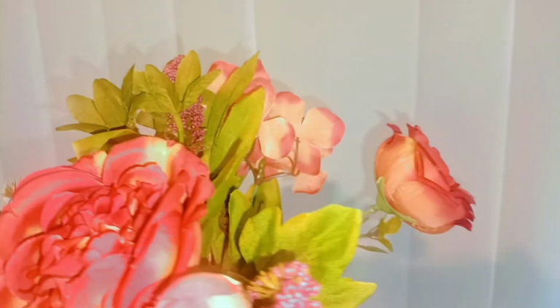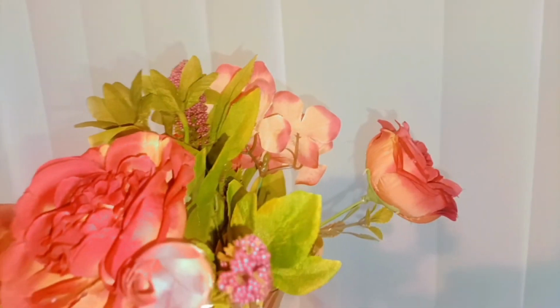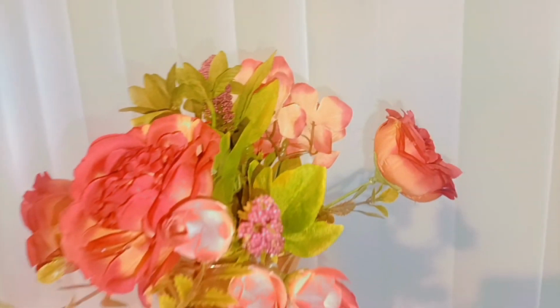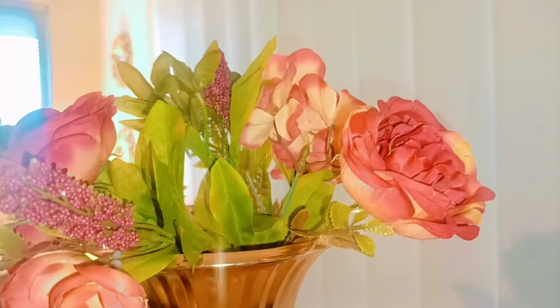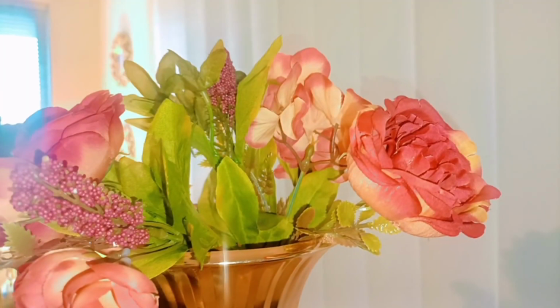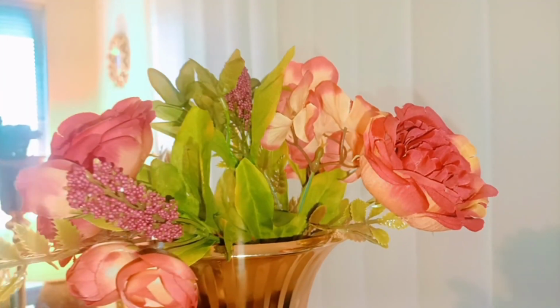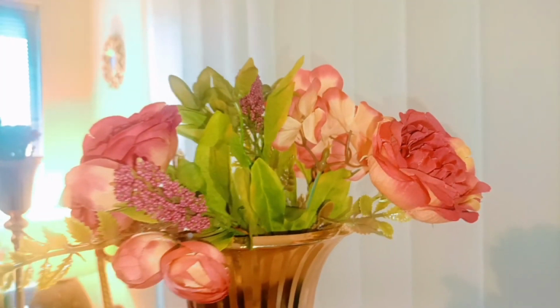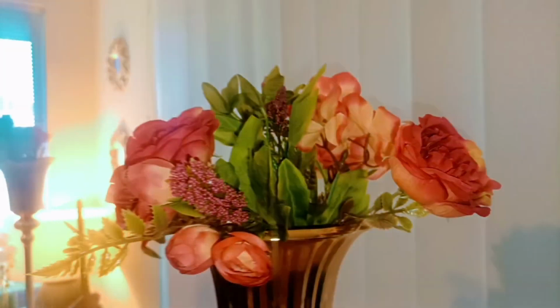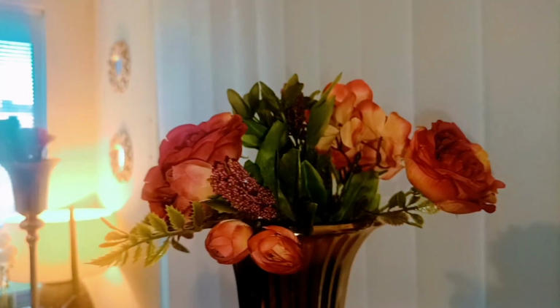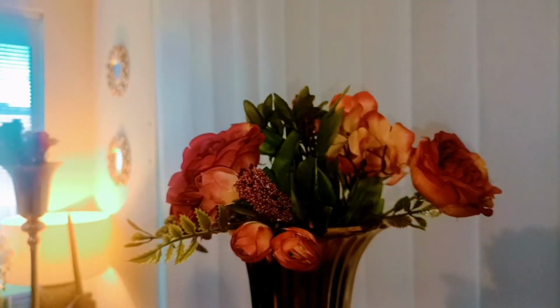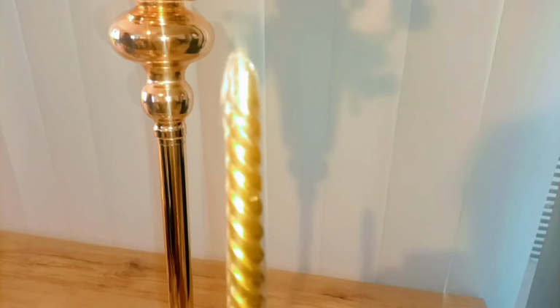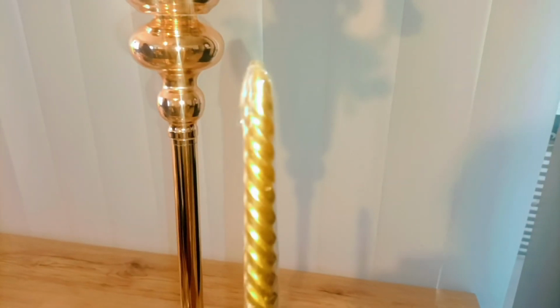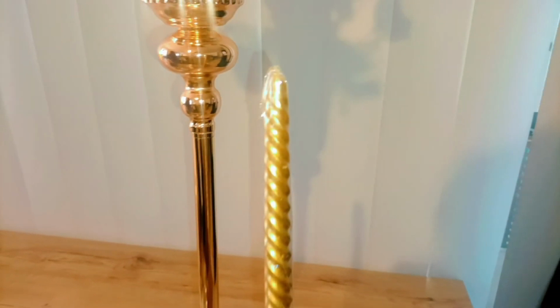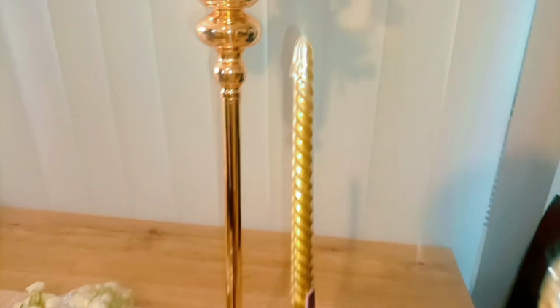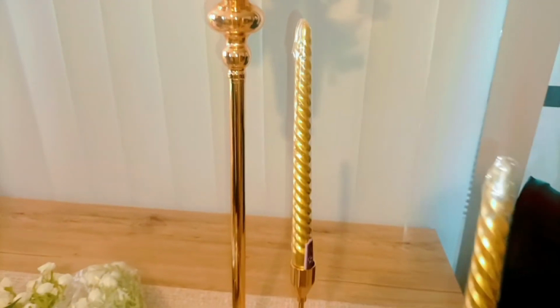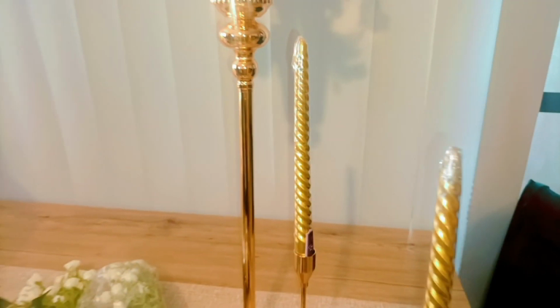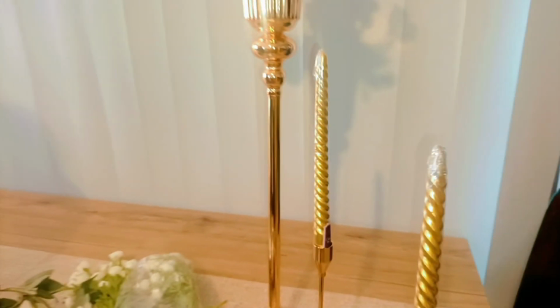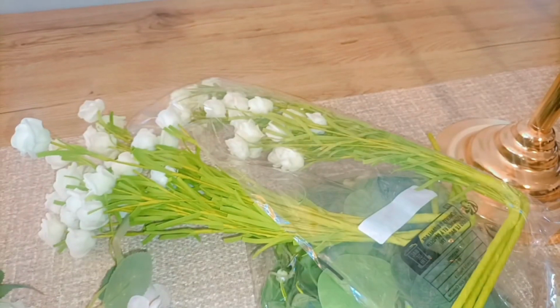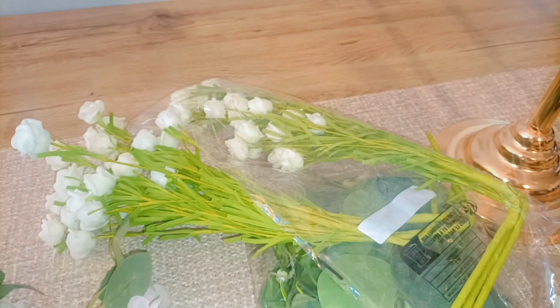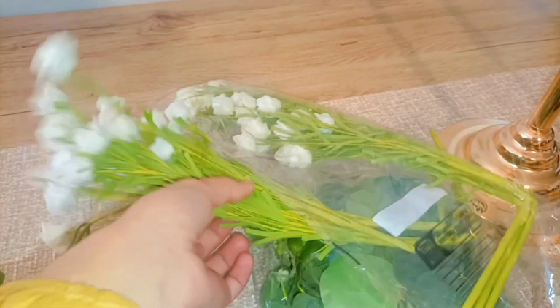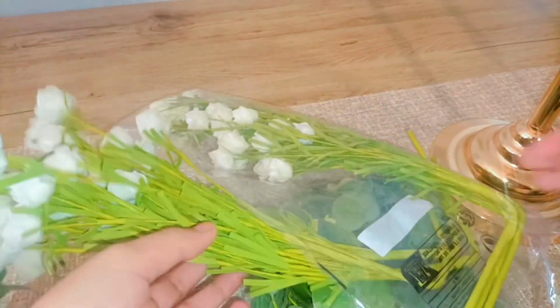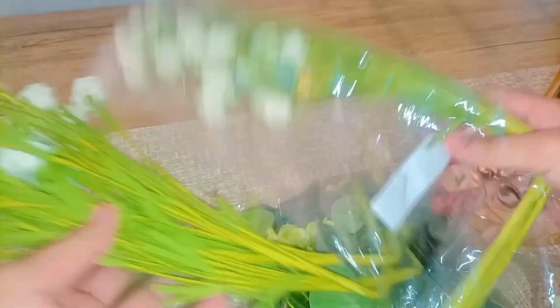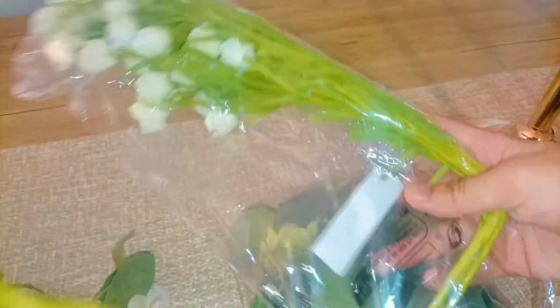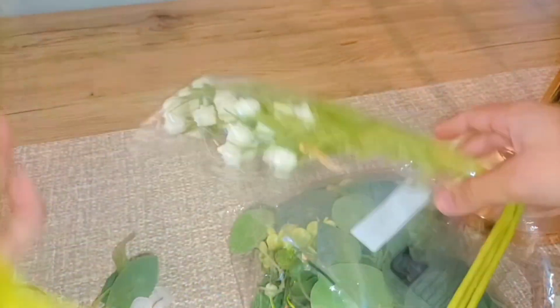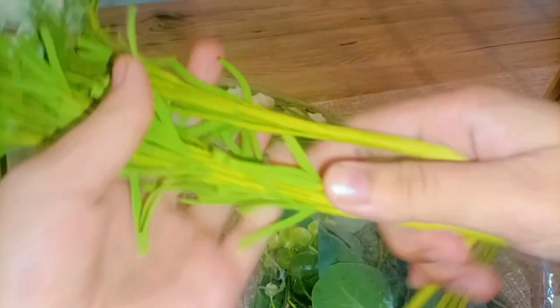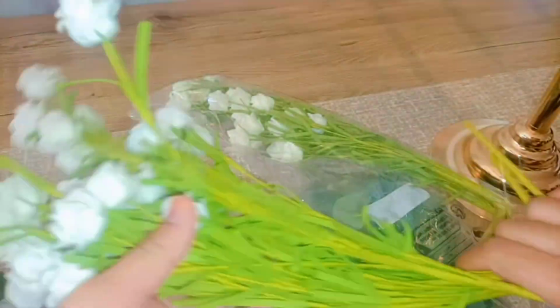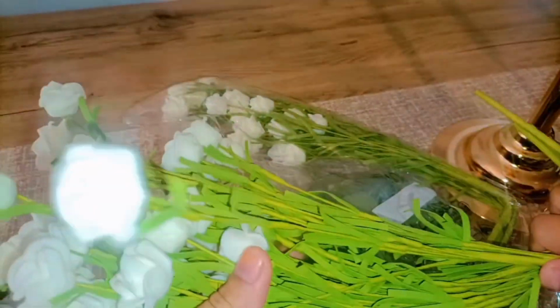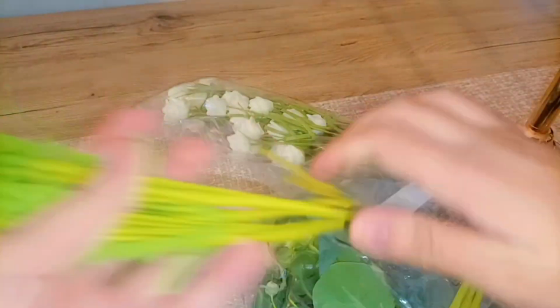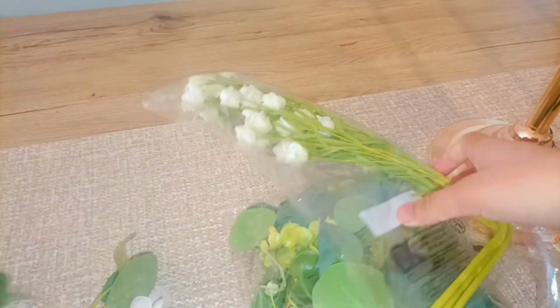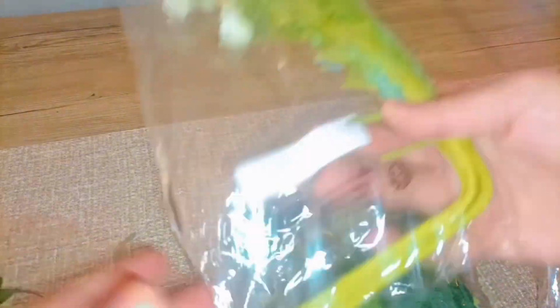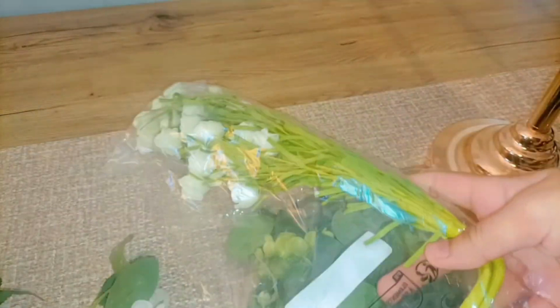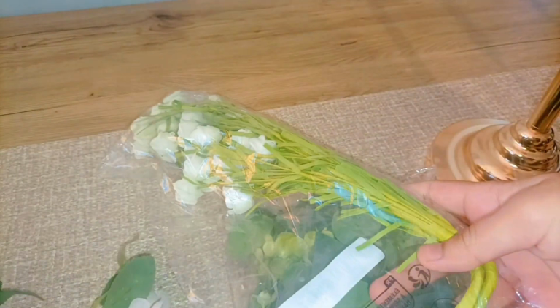As you can see, we just put the flowers inside the pot. We are also going to try out different flowers and put them inside. I'm going to try different designs and then we're going to choose the best one.